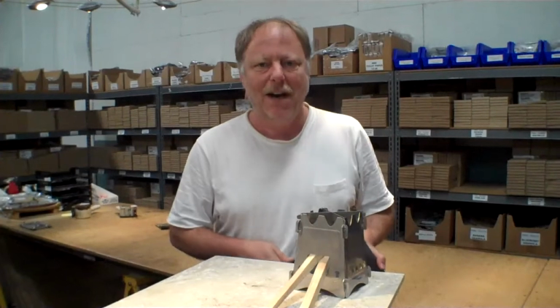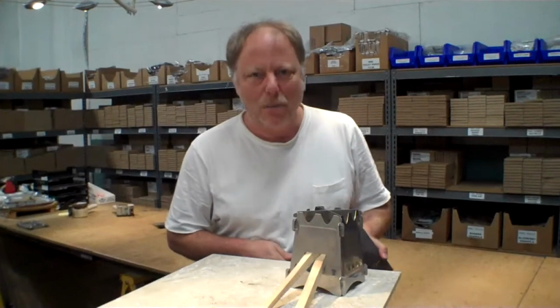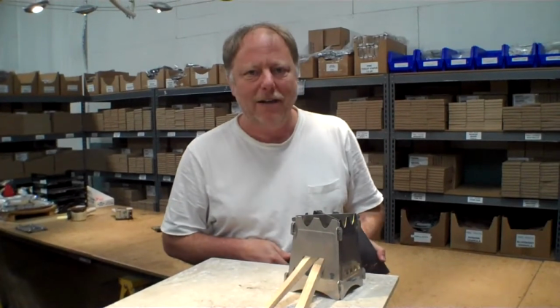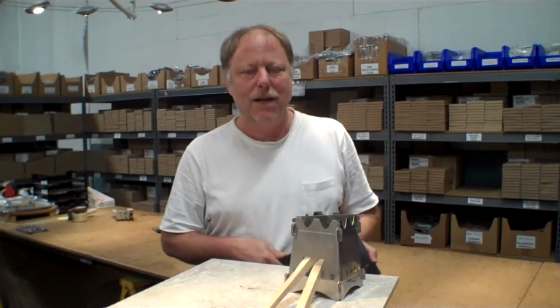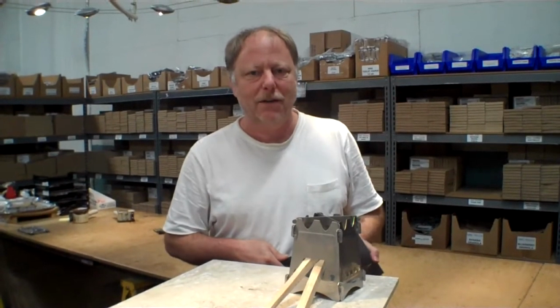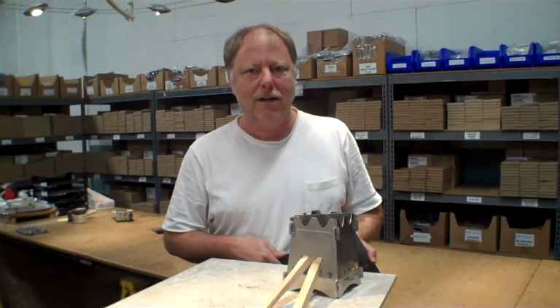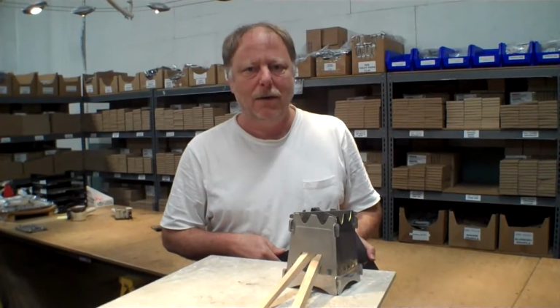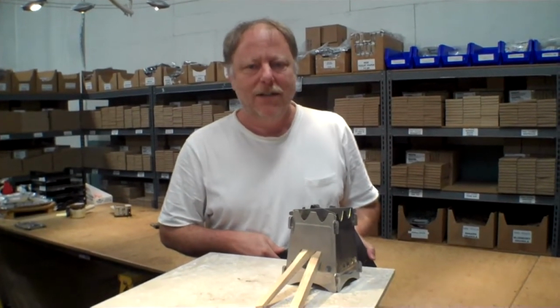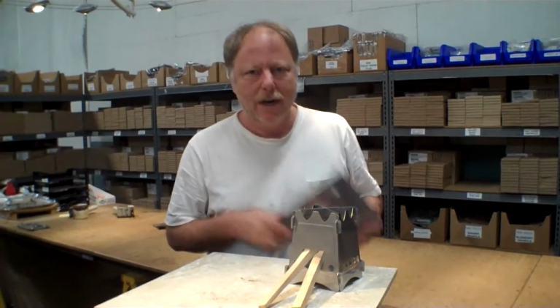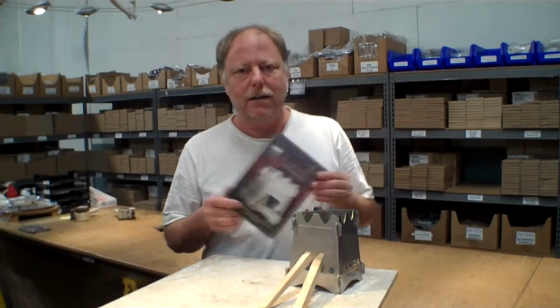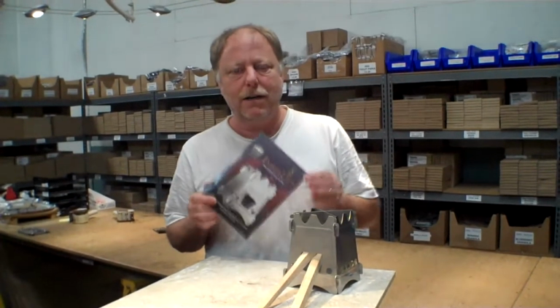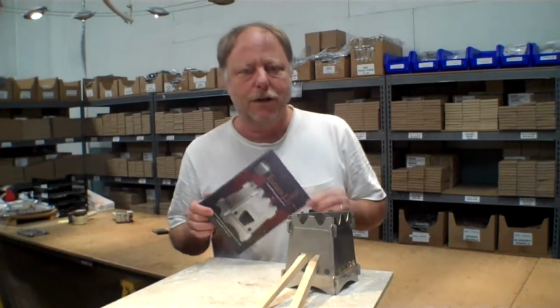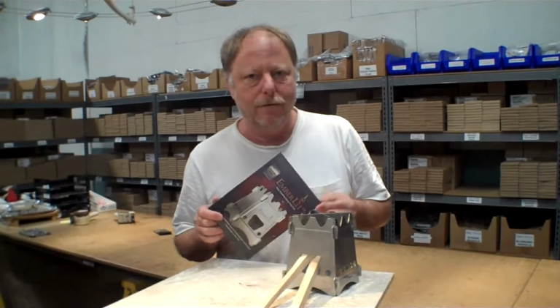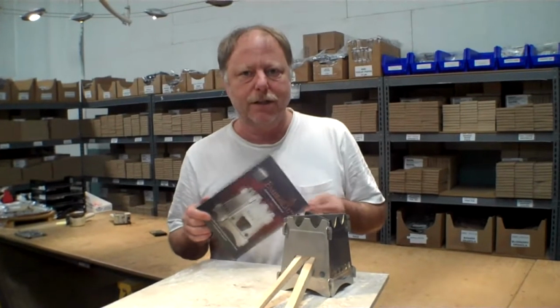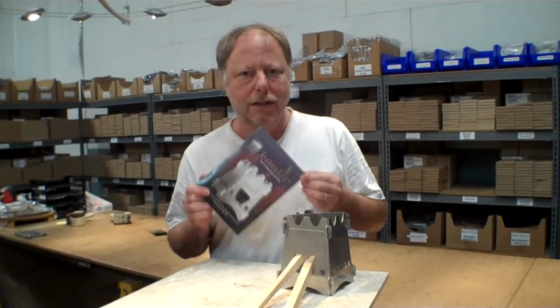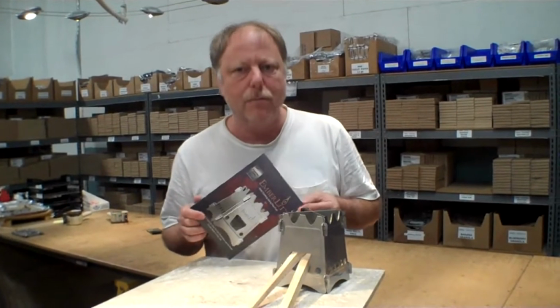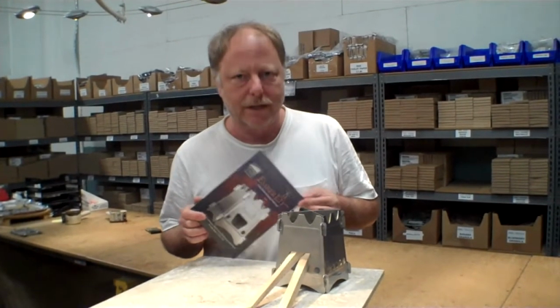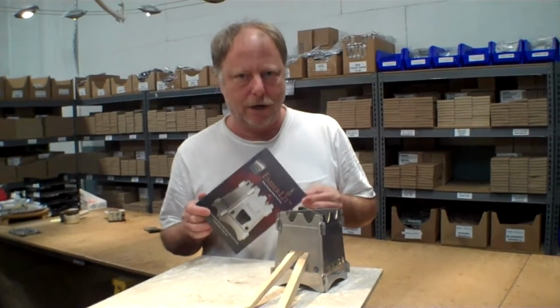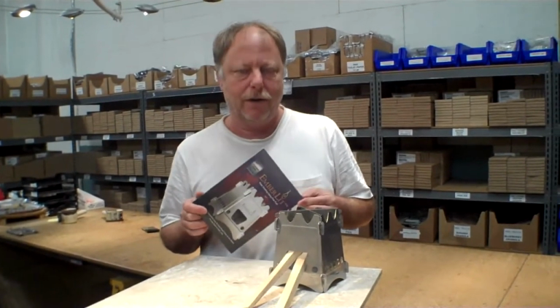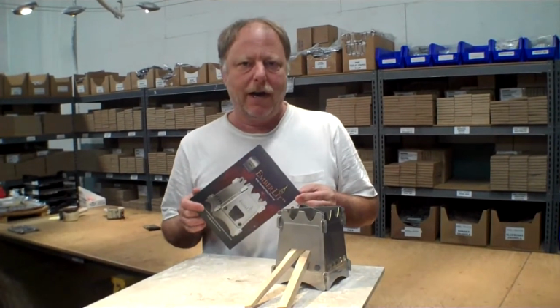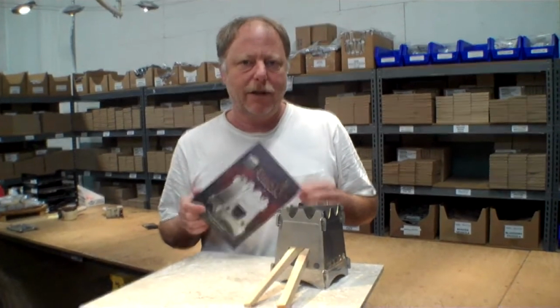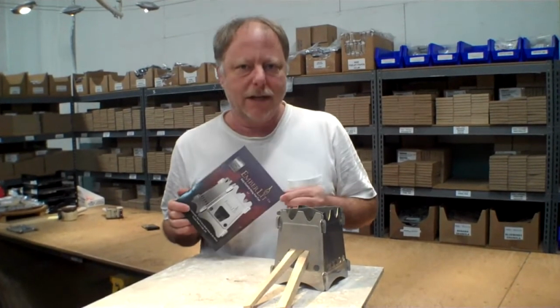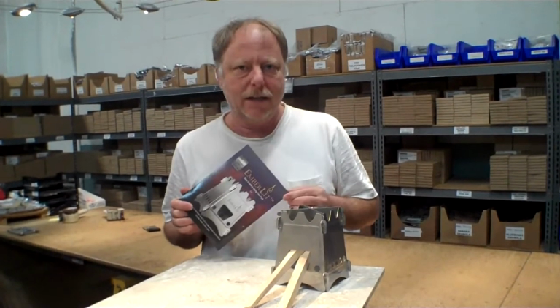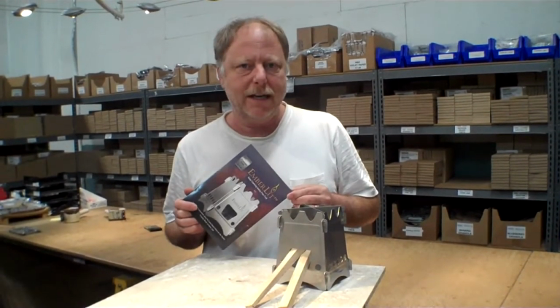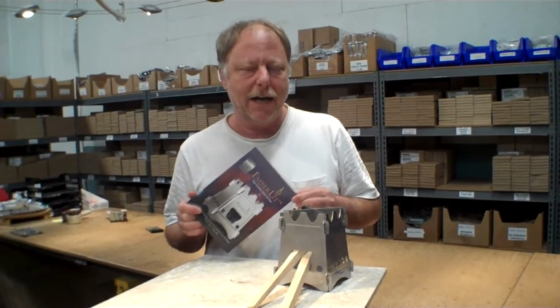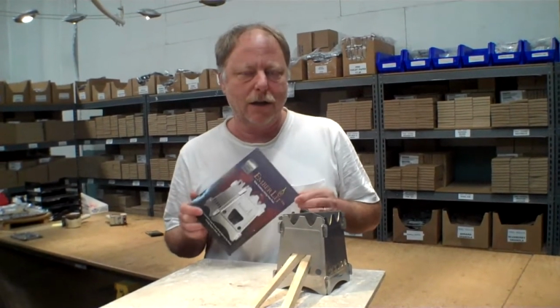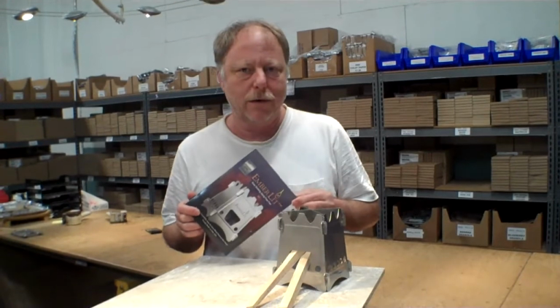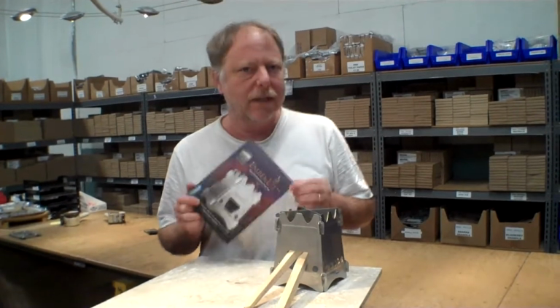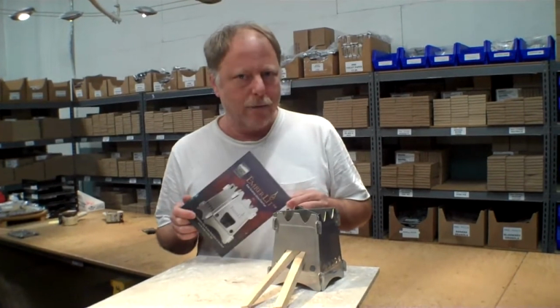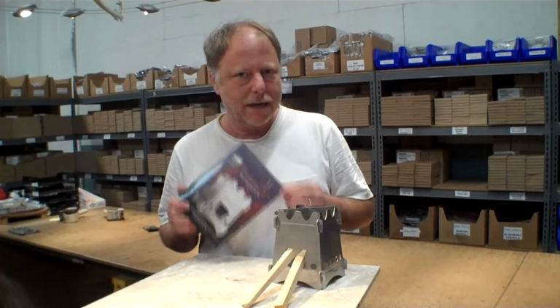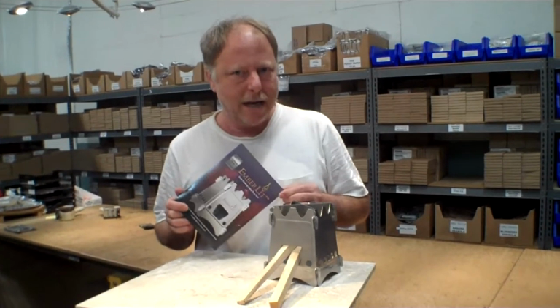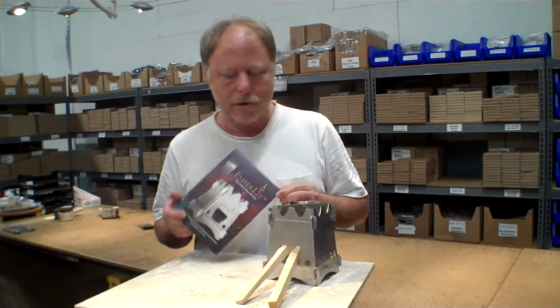Hi, I'm Brian from TheEpicenter.com. Today we're going to take a look at a new stove called the Emberlit Stove. It's available in stainless steel and there's also a really lightweight titanium version.